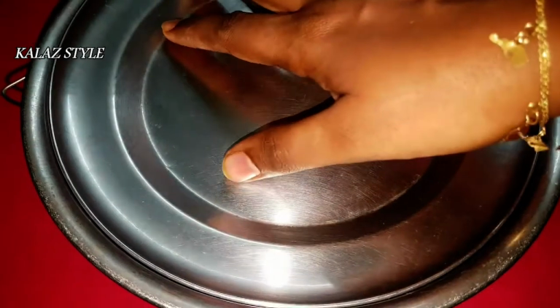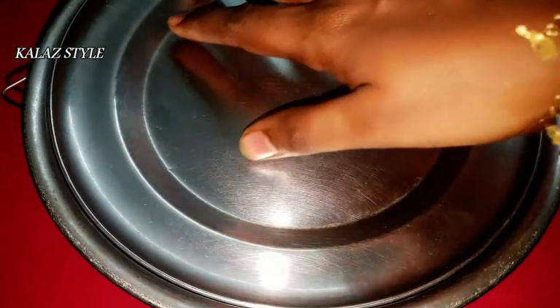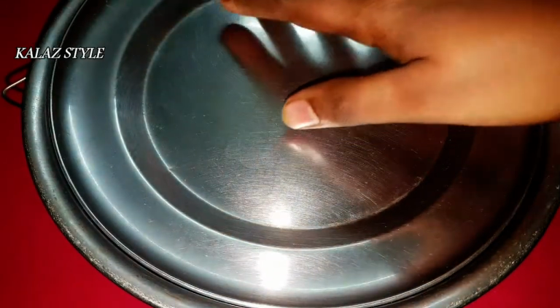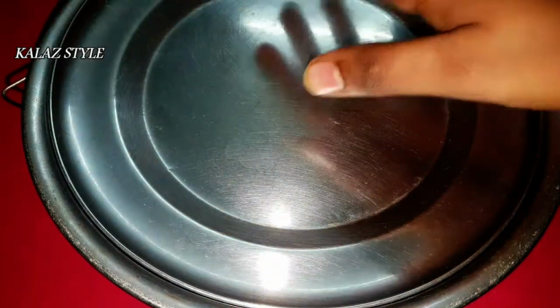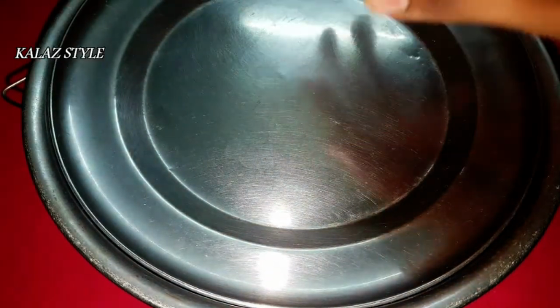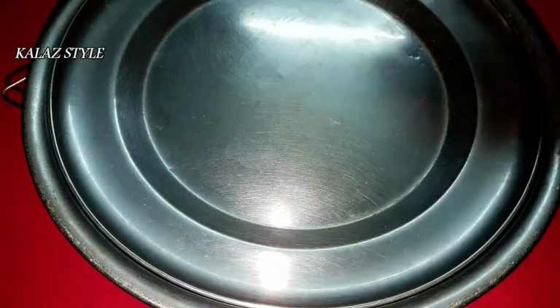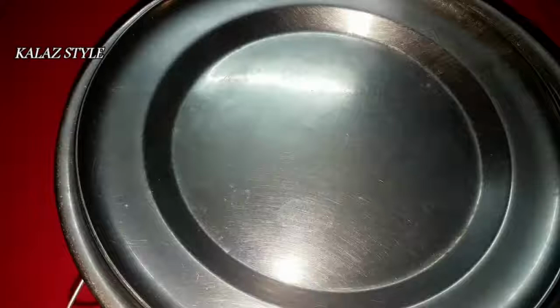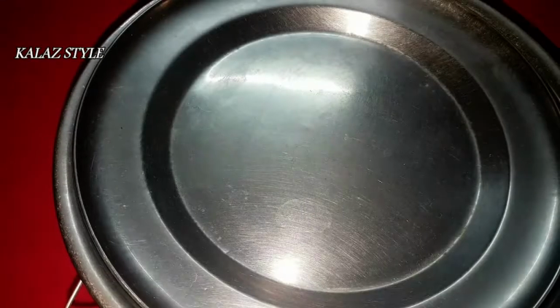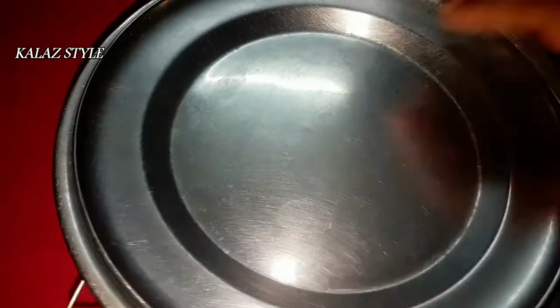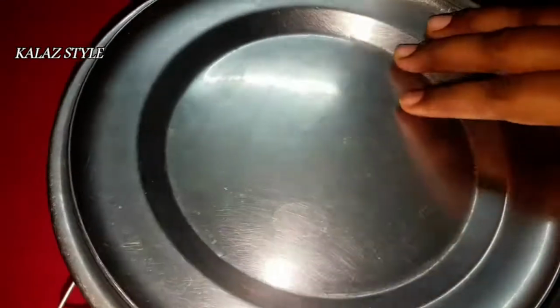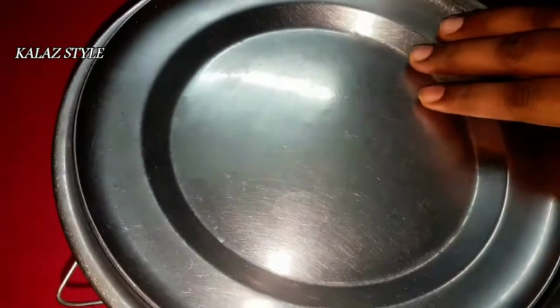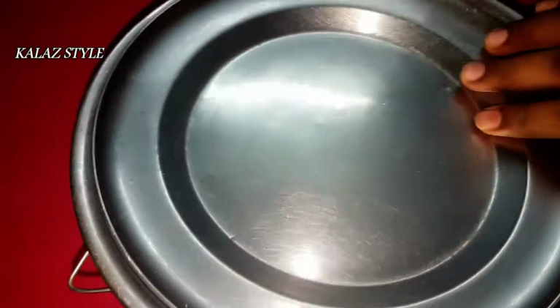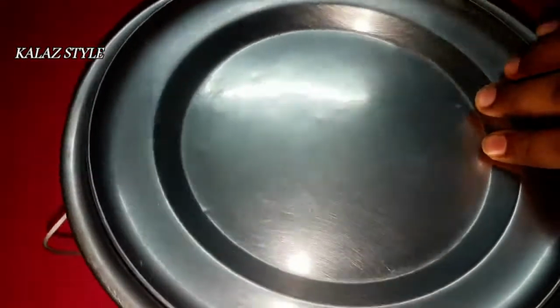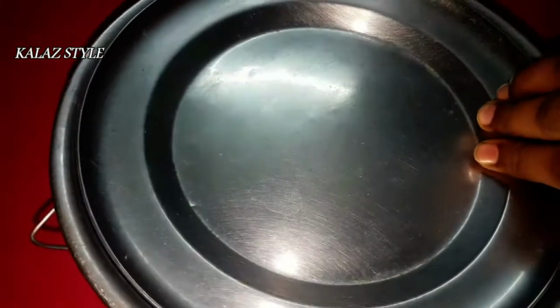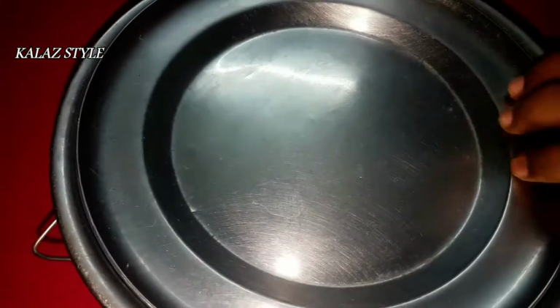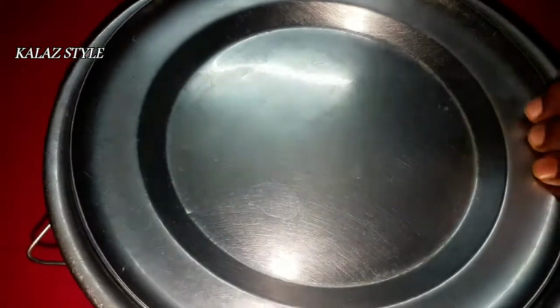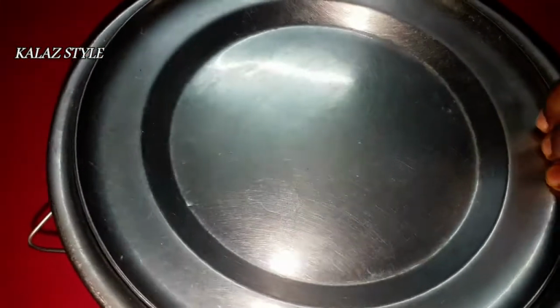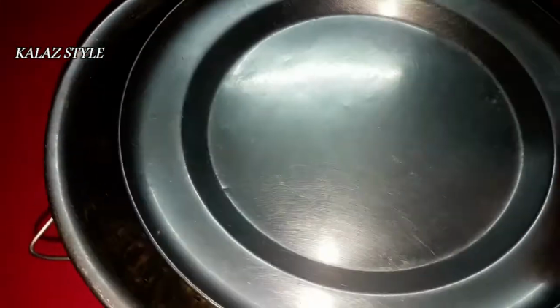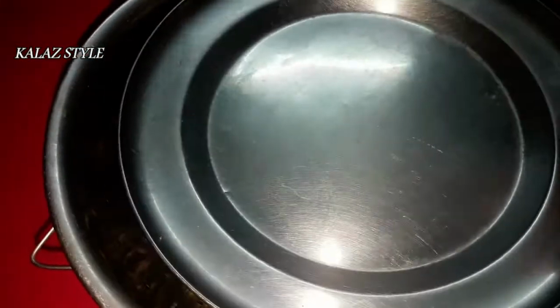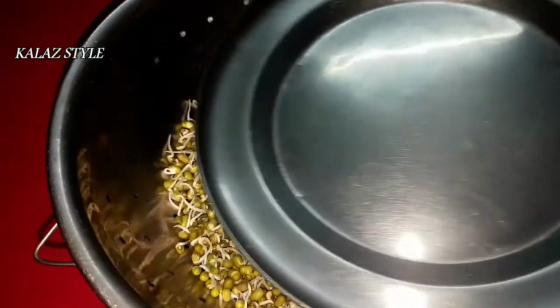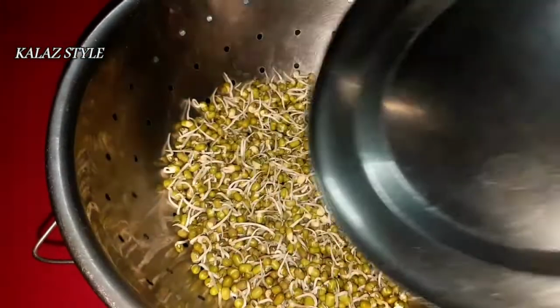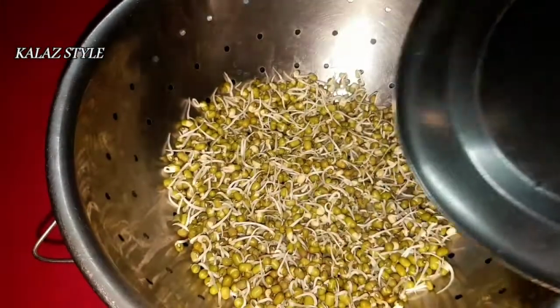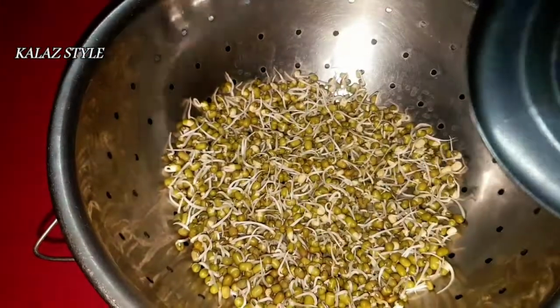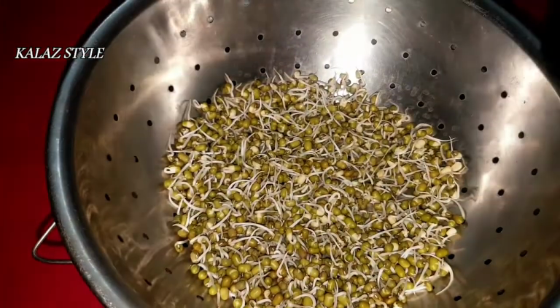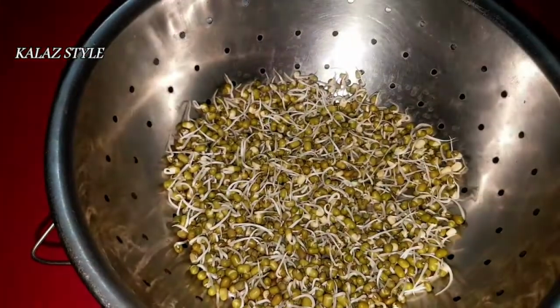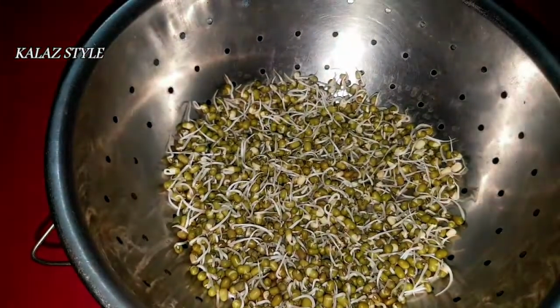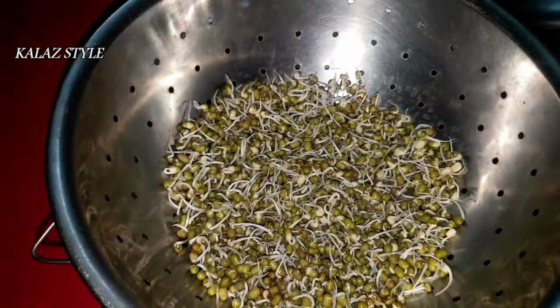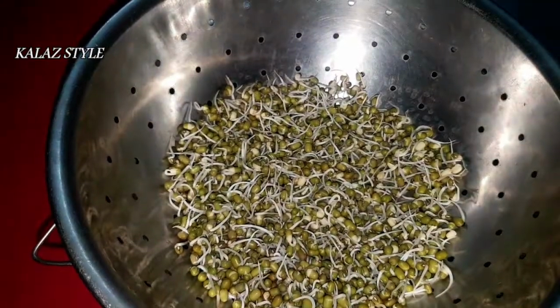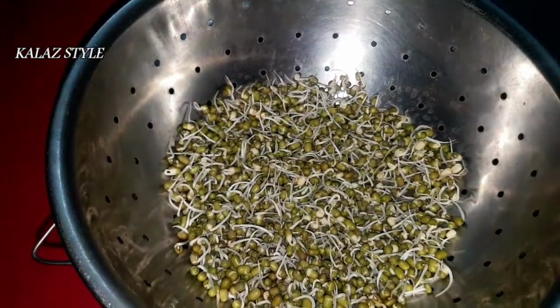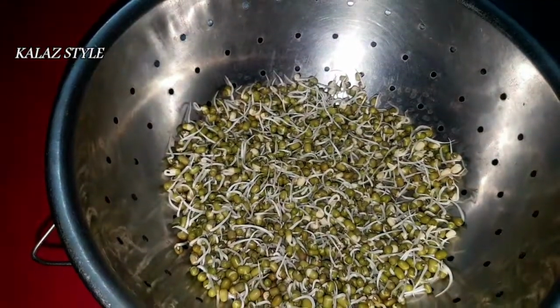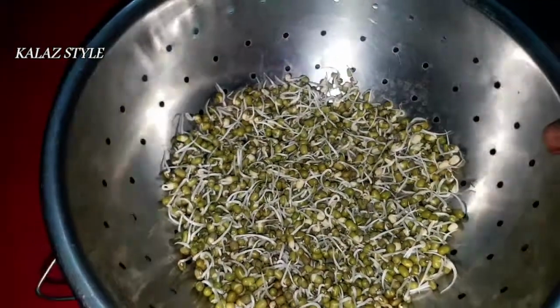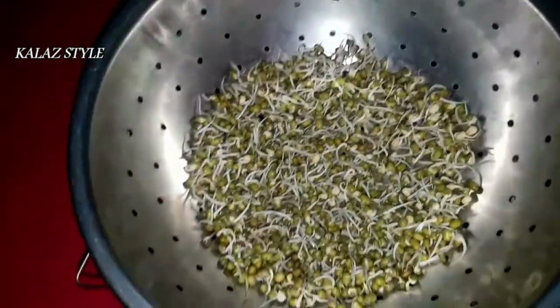Ensure to keep it near a ventilated place. It's been 20 hours — let me see. Wow, these grains are amazingly germinated!